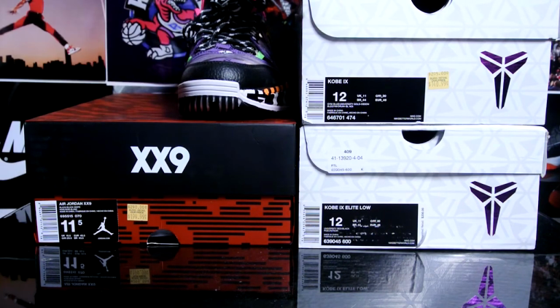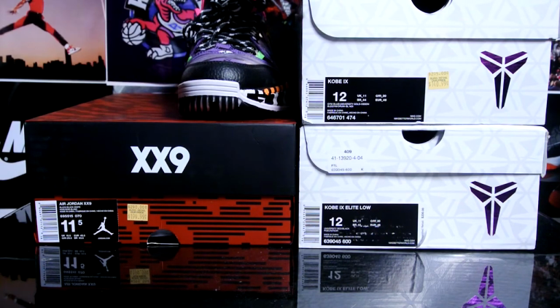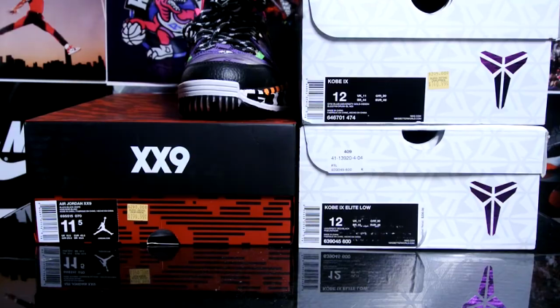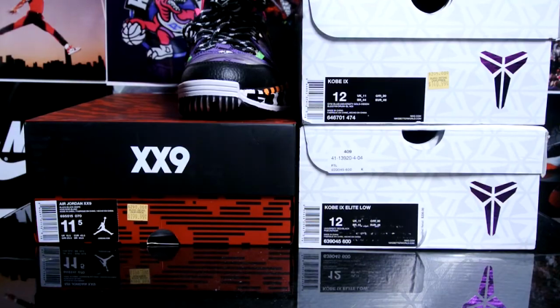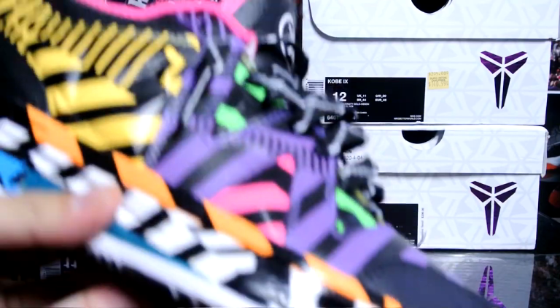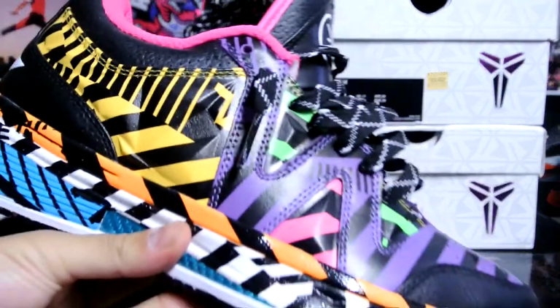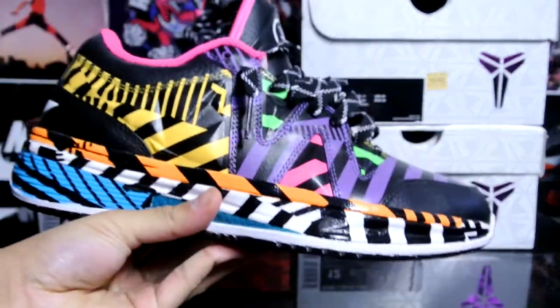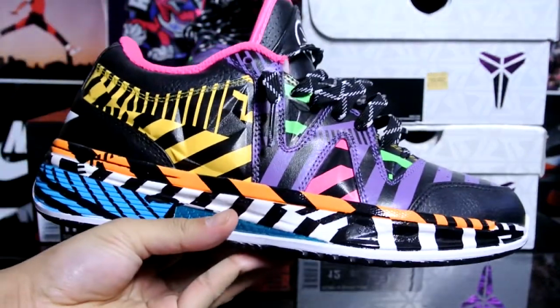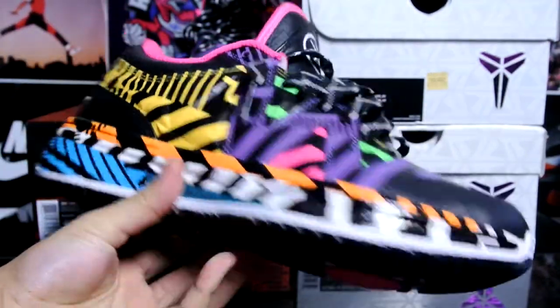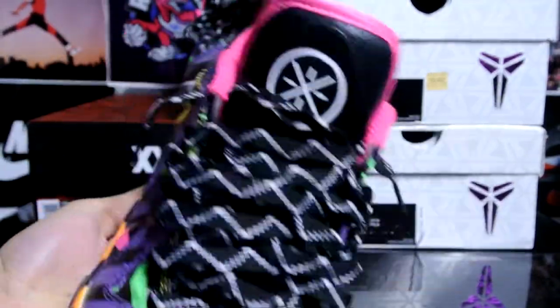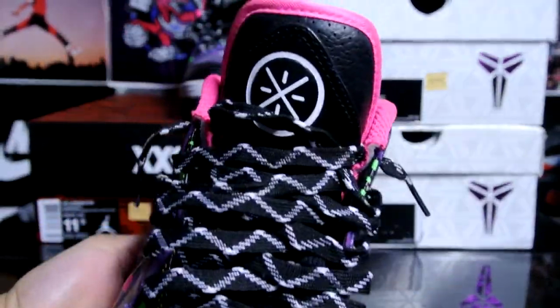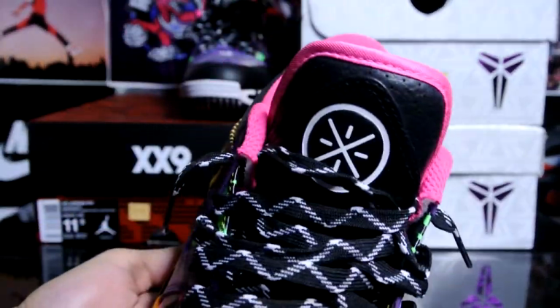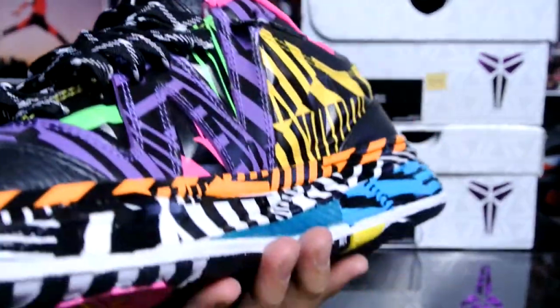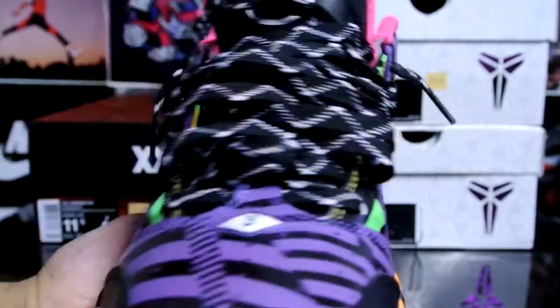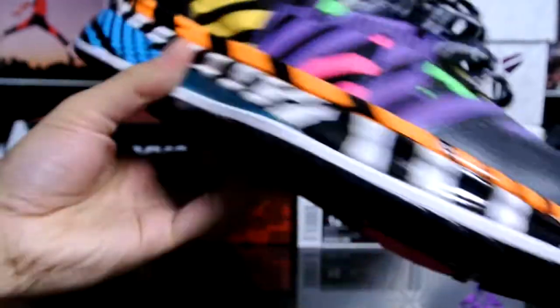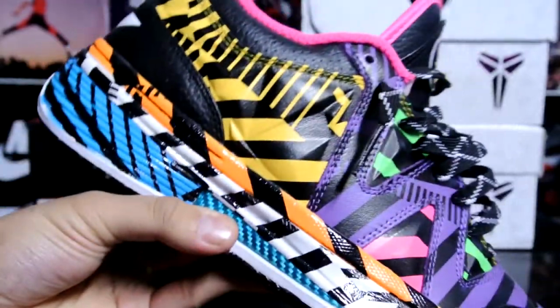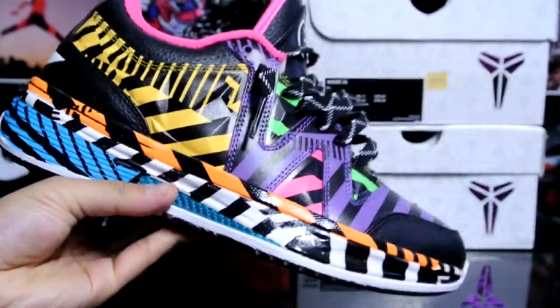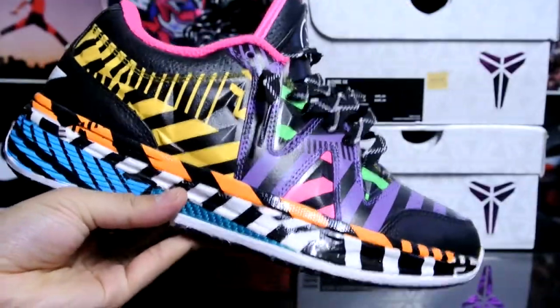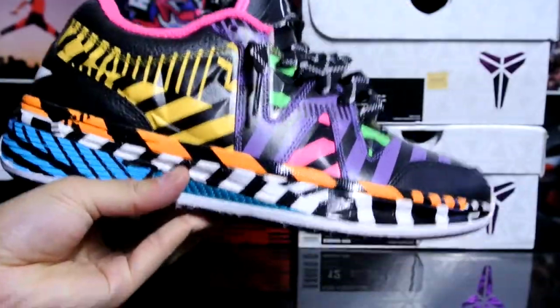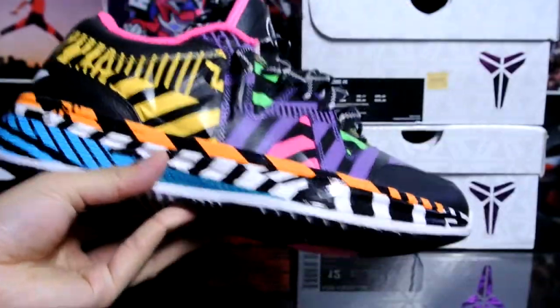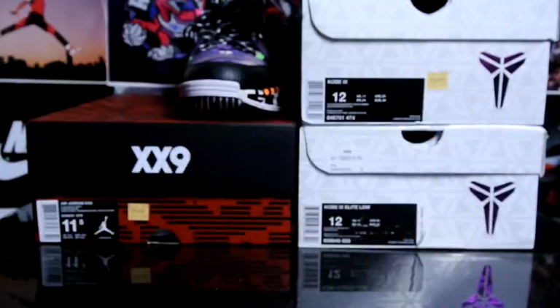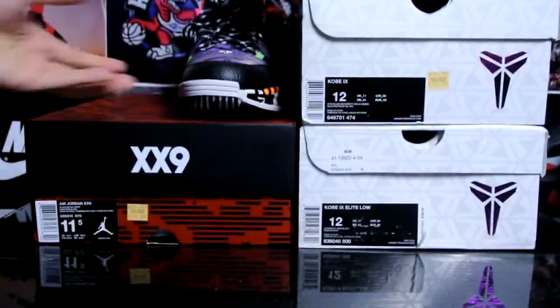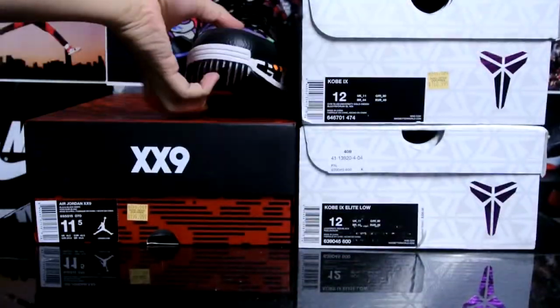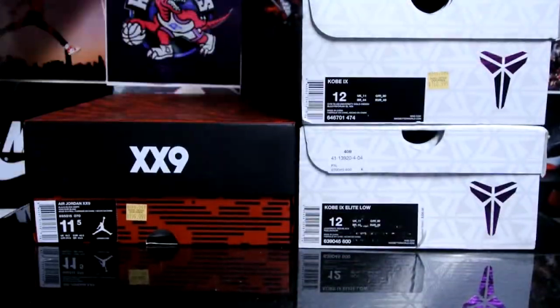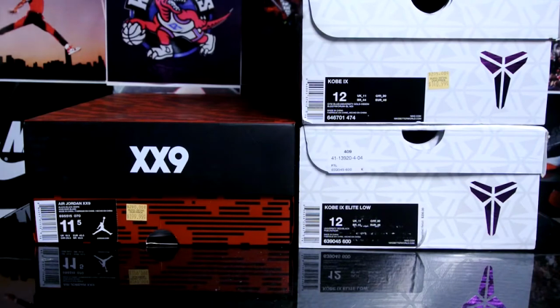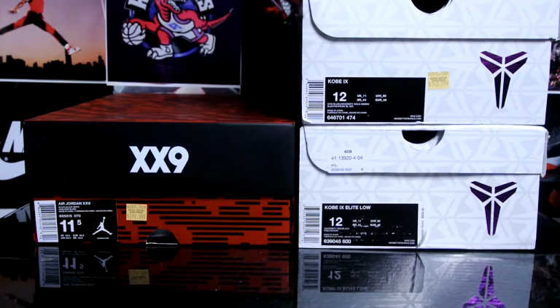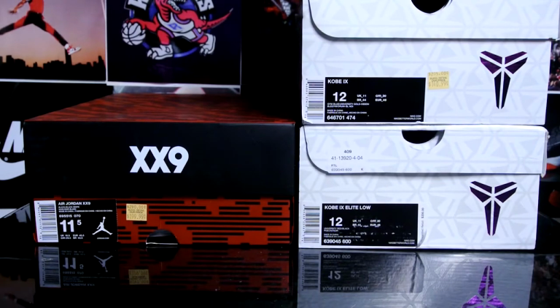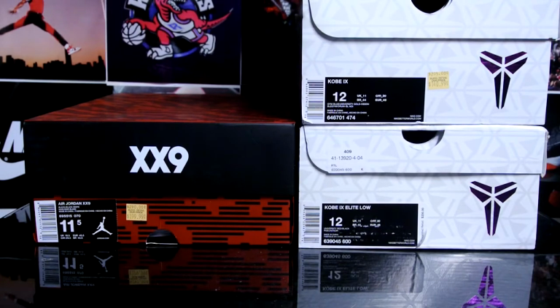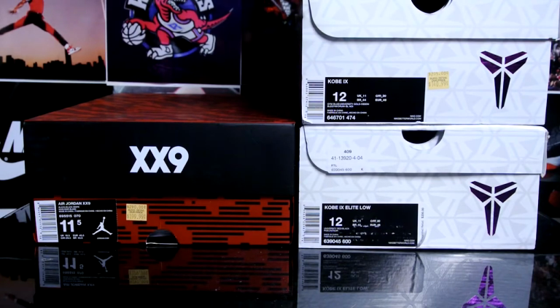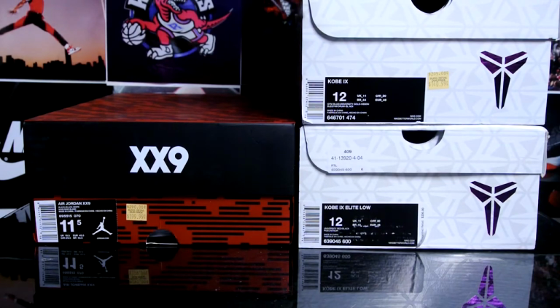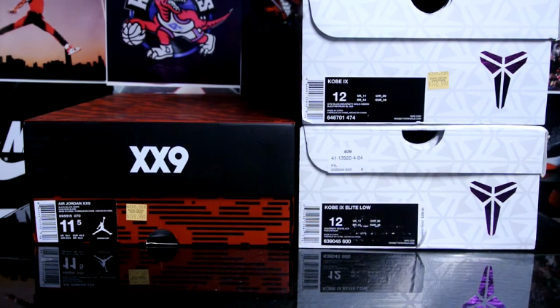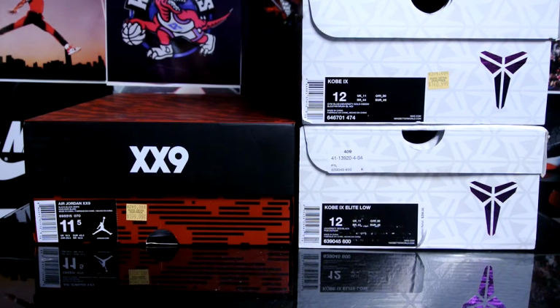I showed you guys the pickup video but I've never reviewed it — we'll probably get to it sometime soon. But these are the Leaning Diablos, crazy crazy looking shoe. Let's get that out of the way.